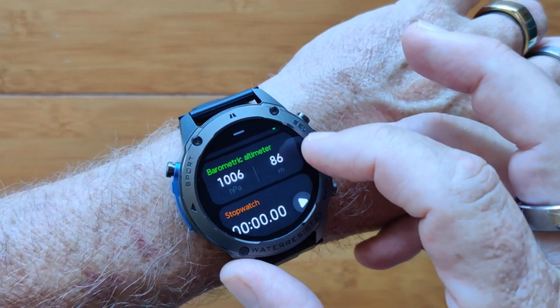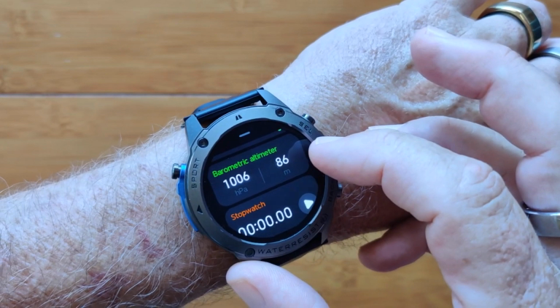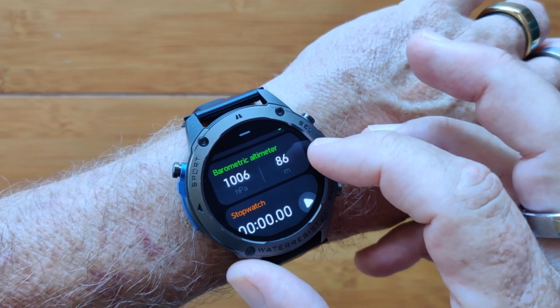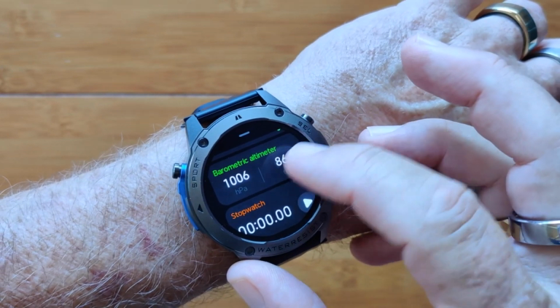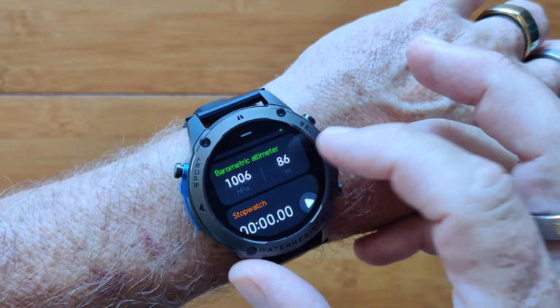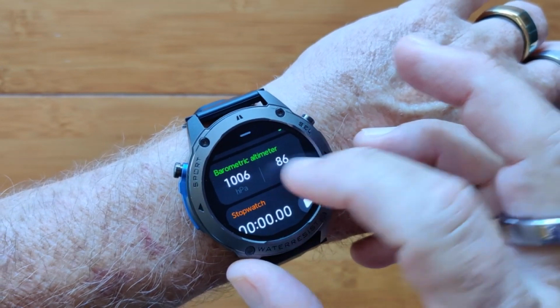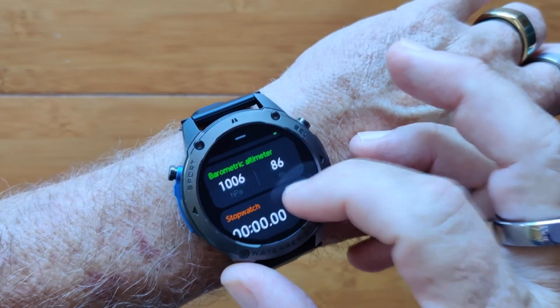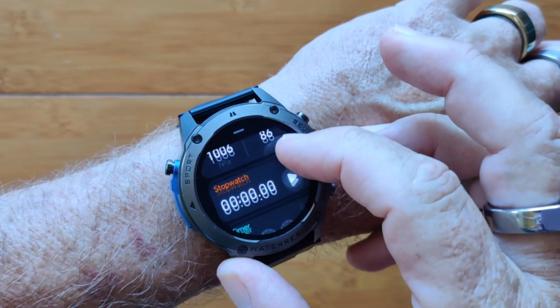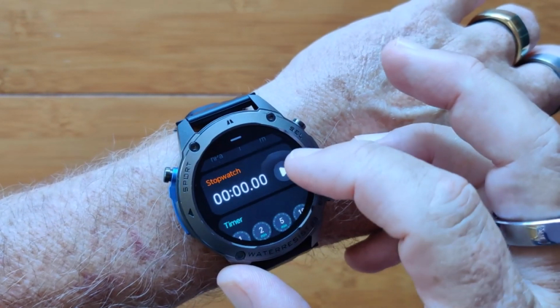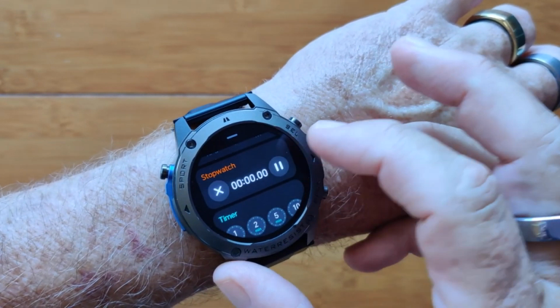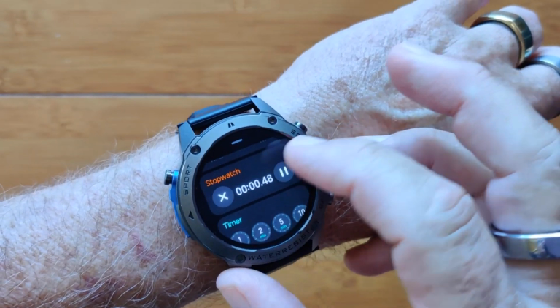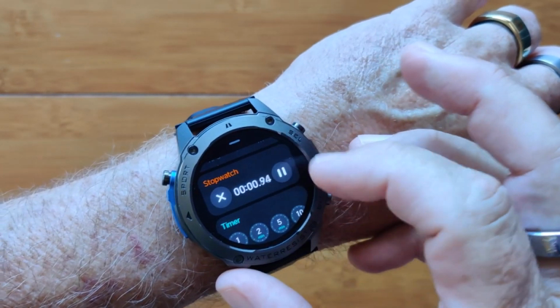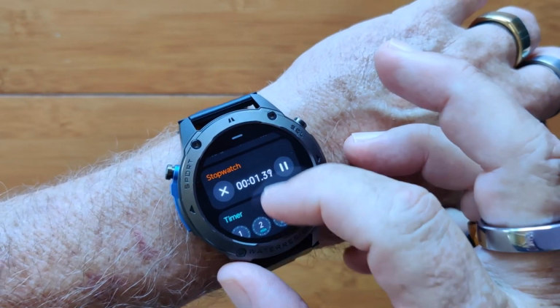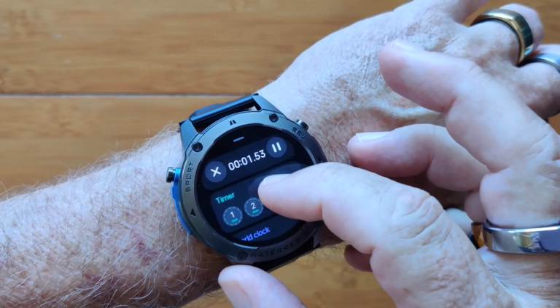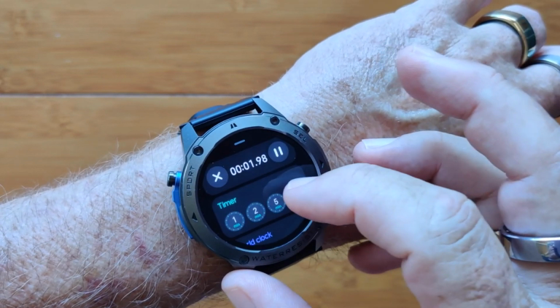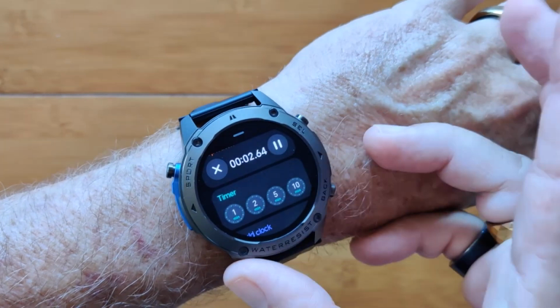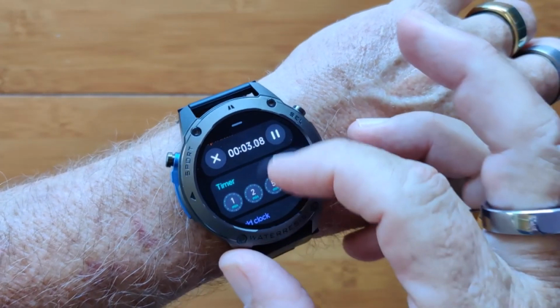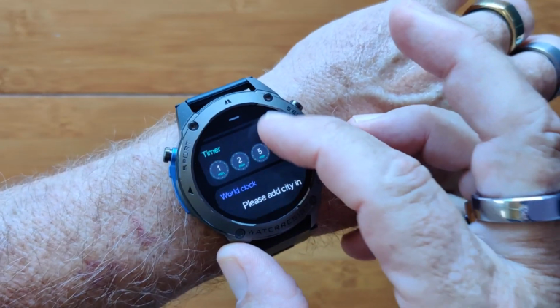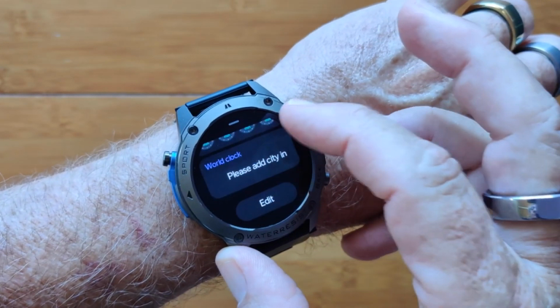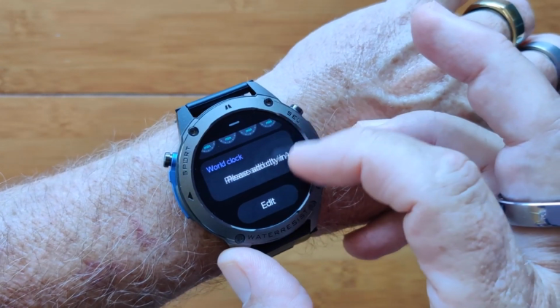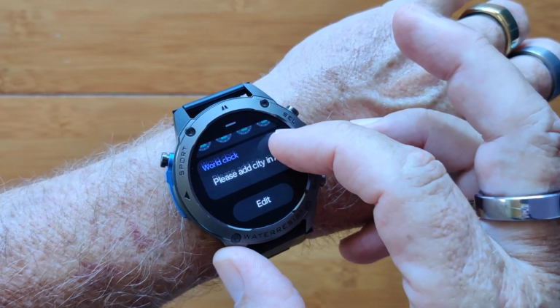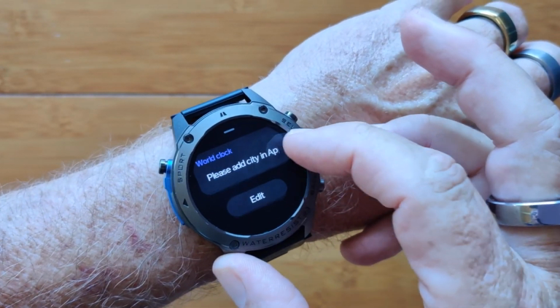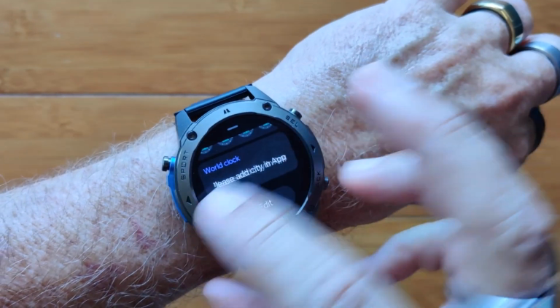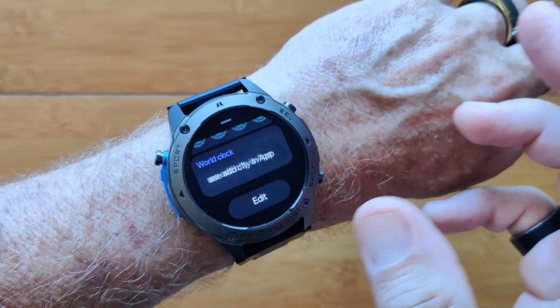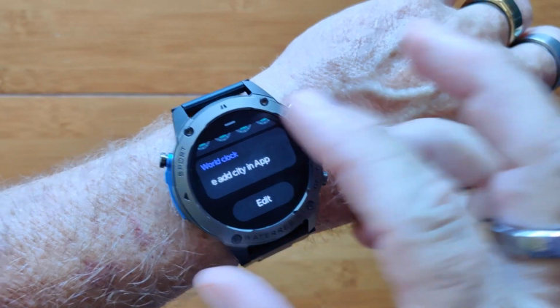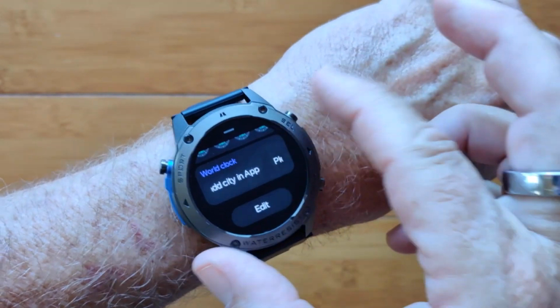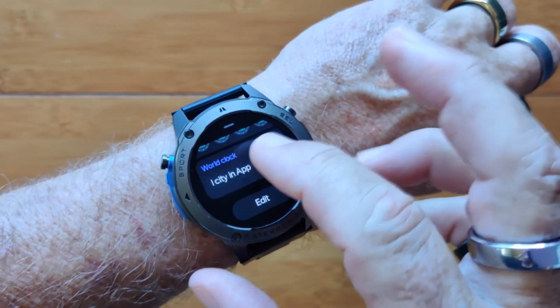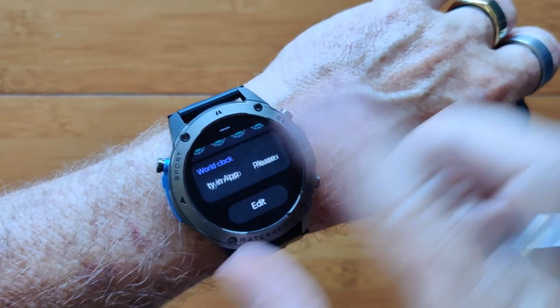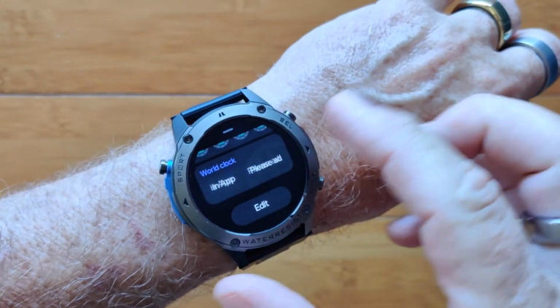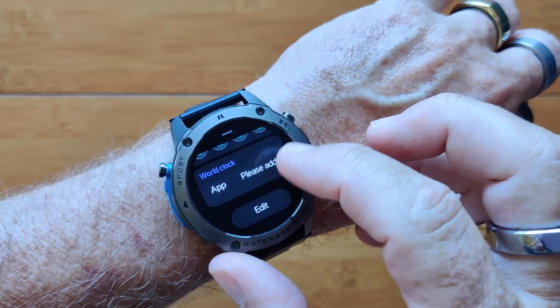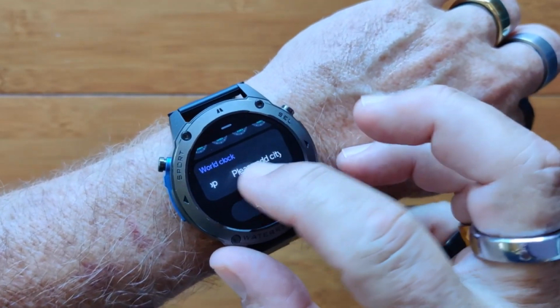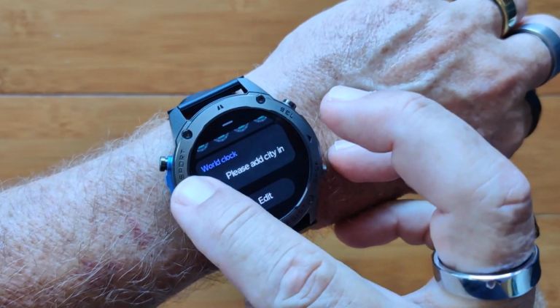Barometer, altimeter, your altitude. You've got a running stopwatch that'll play in the background and continue running, countdown timers, and a world clock if you'd like to look at different time zones.